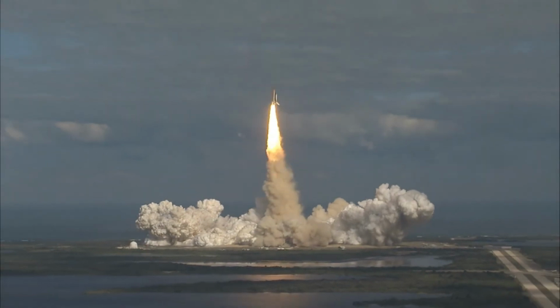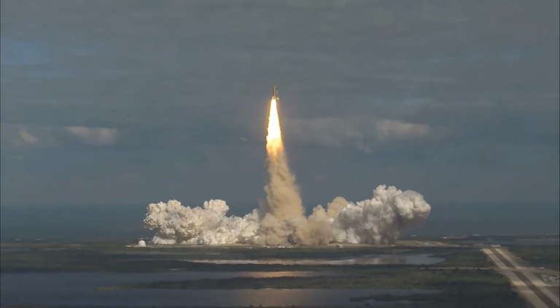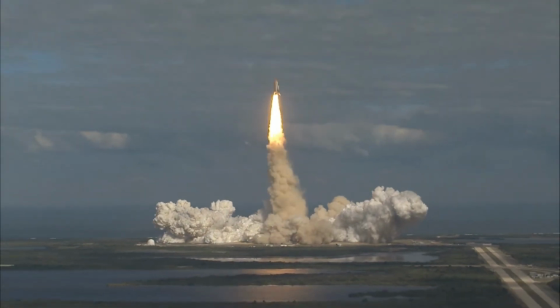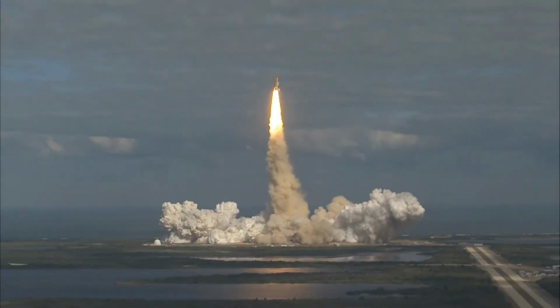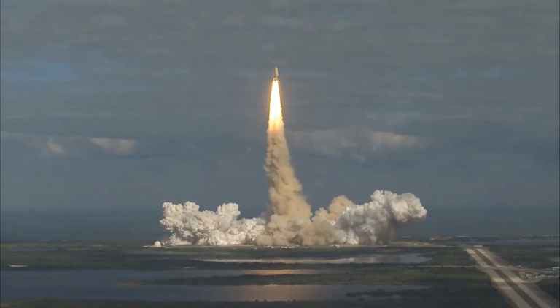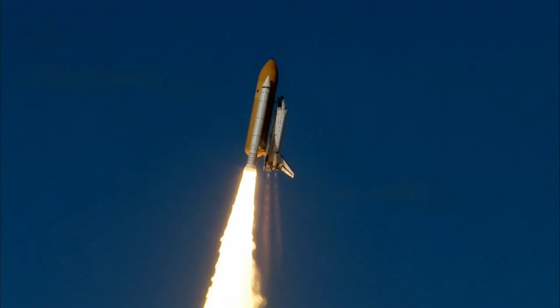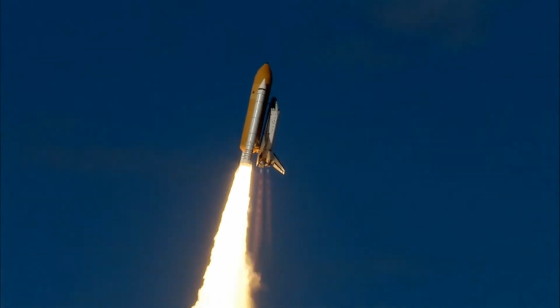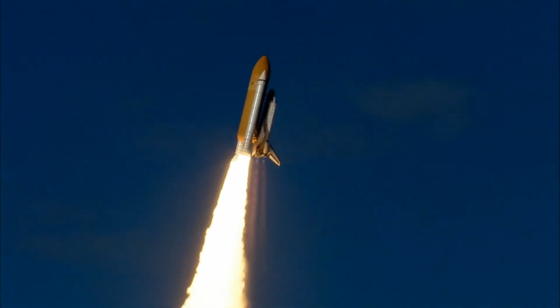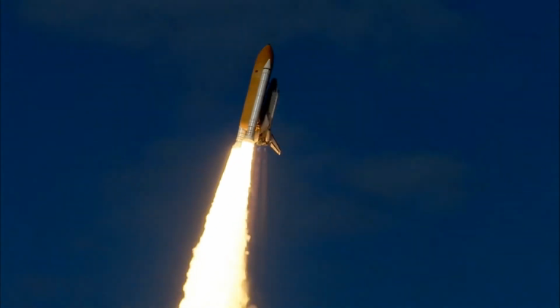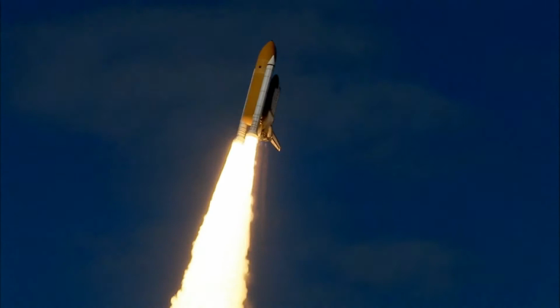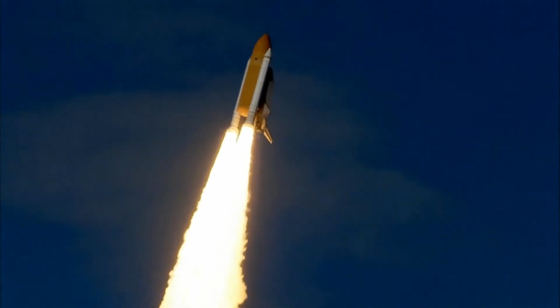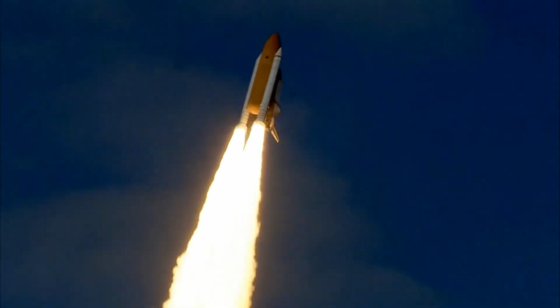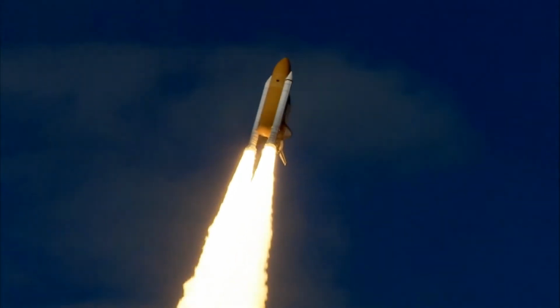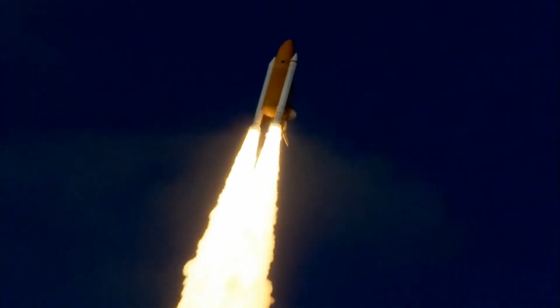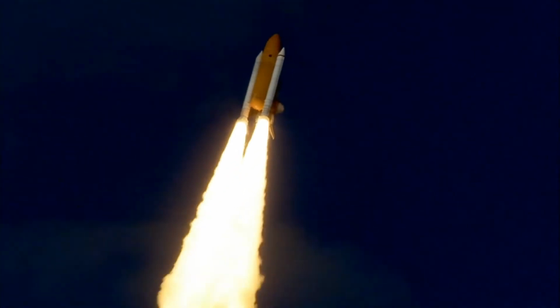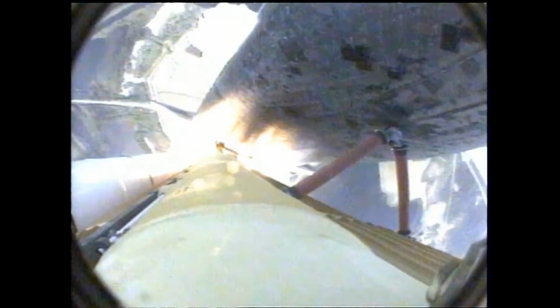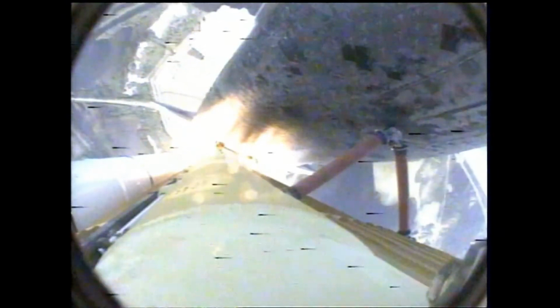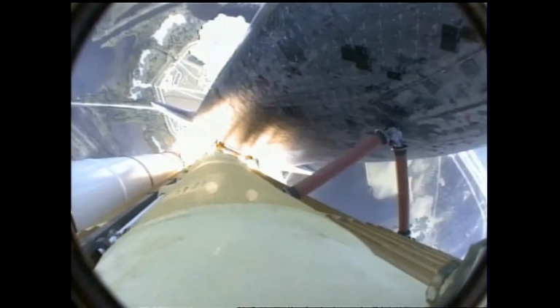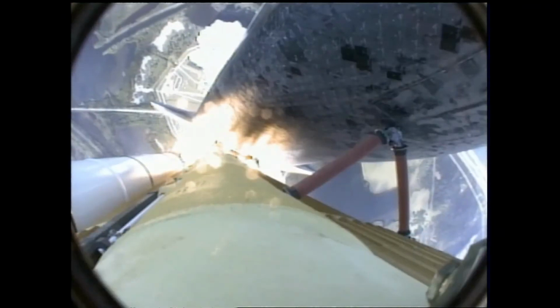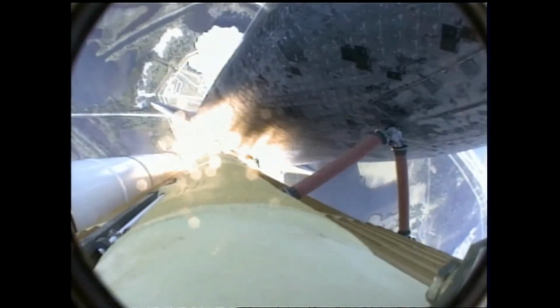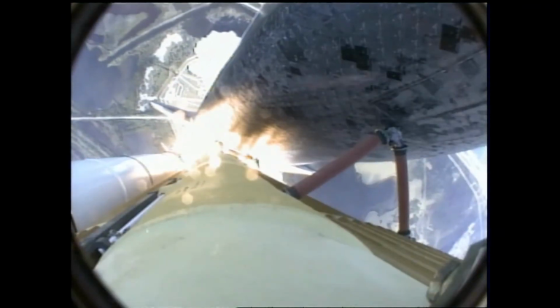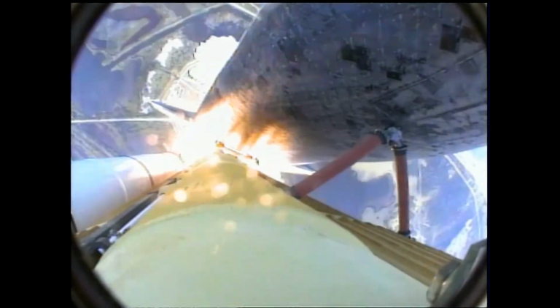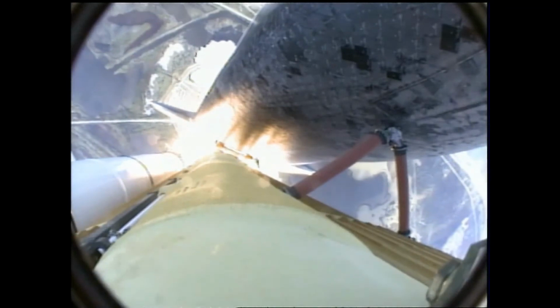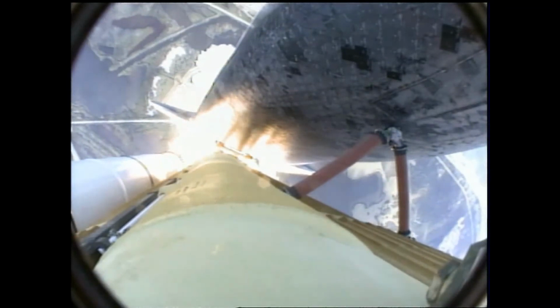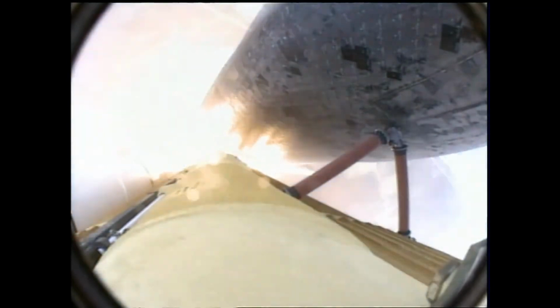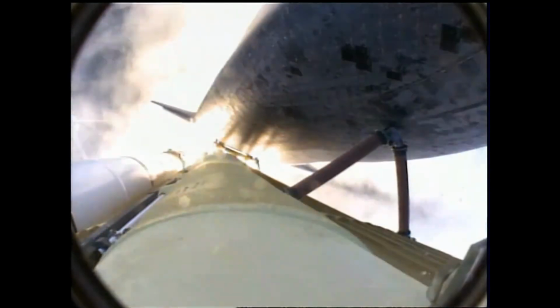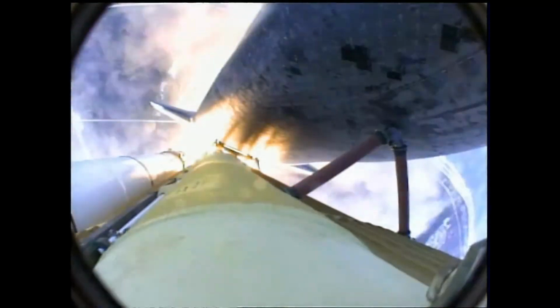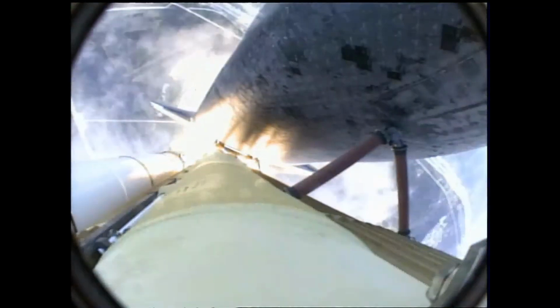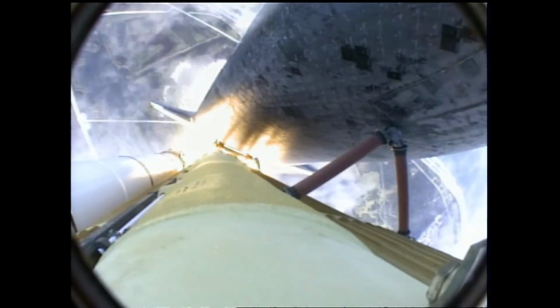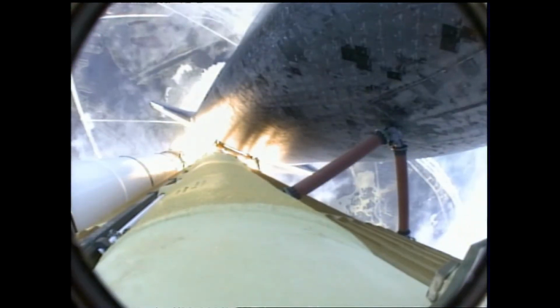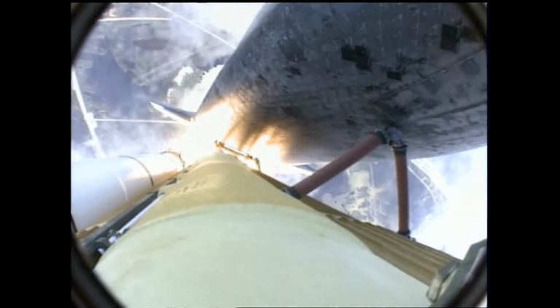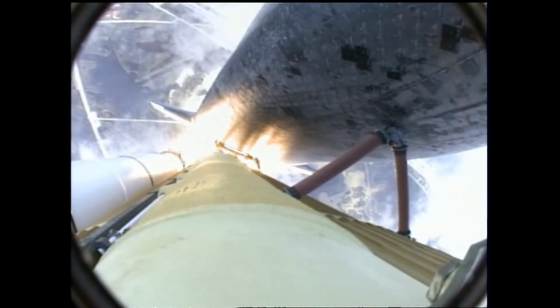Houston now controlling. Atlantis begins its penultimate journey to shore off the International Space Station. Atlantis now on the proper alignment for its 8.5-minute ride to orbit — 4.5 million pounds of hardware and humans taking aim on the International Outpost.